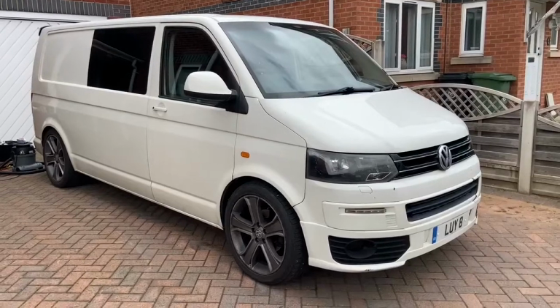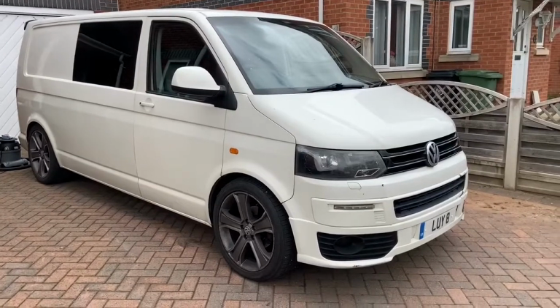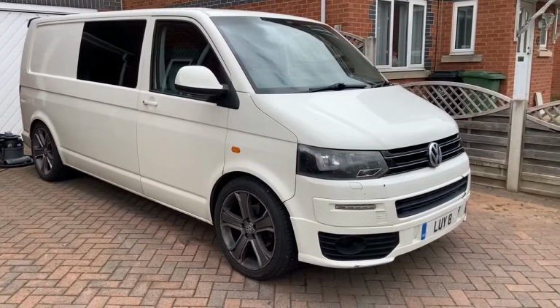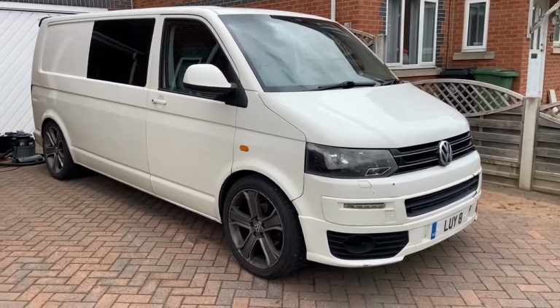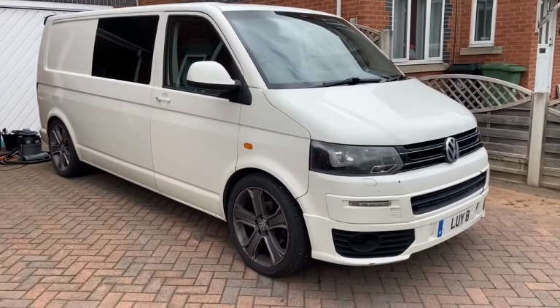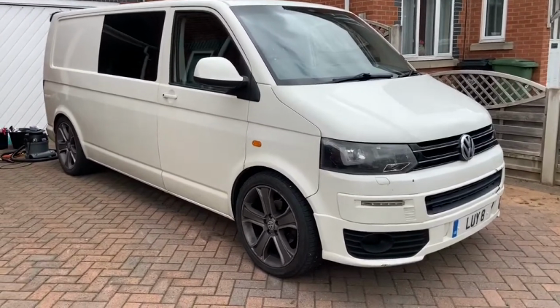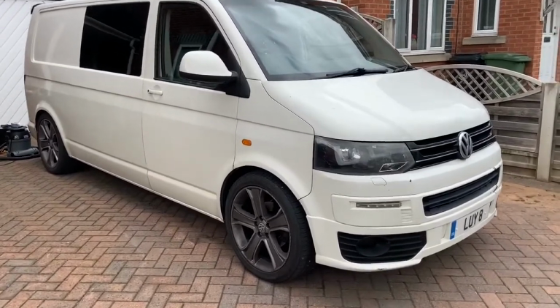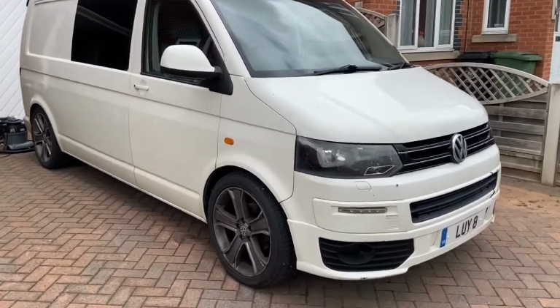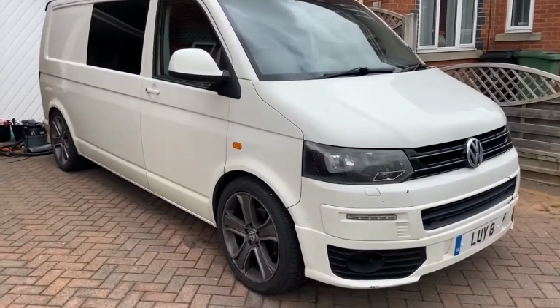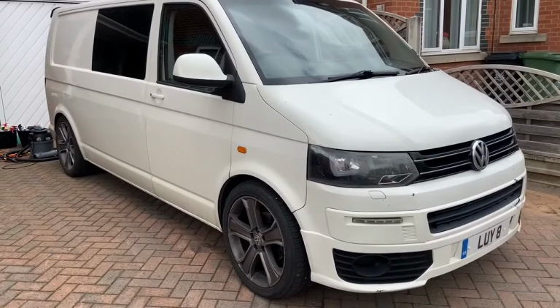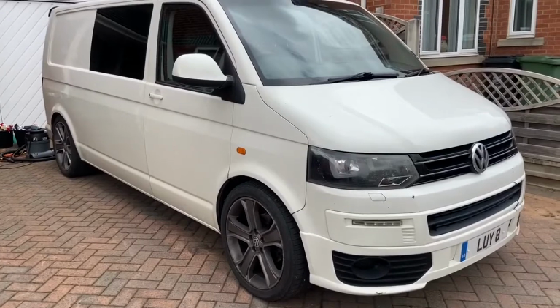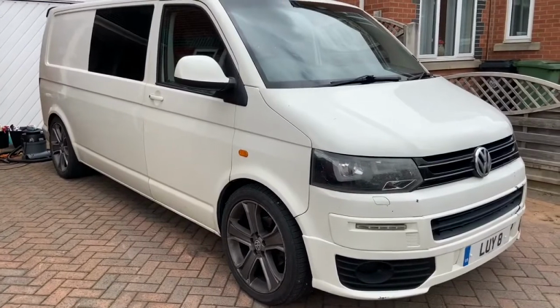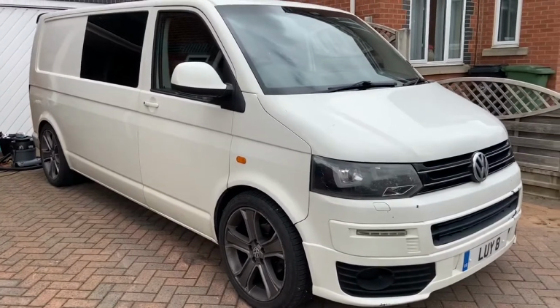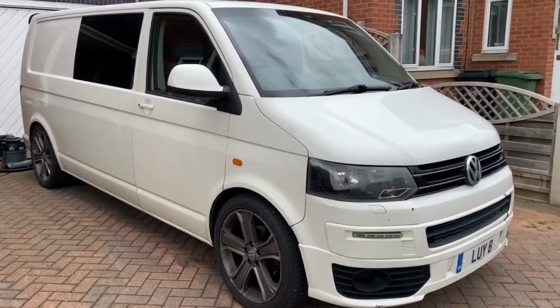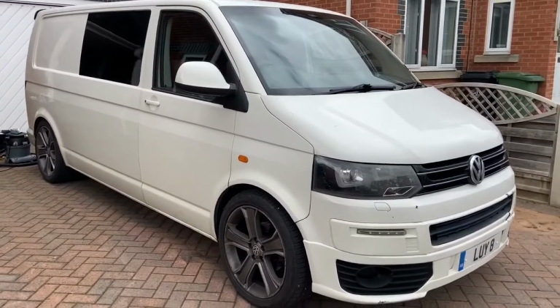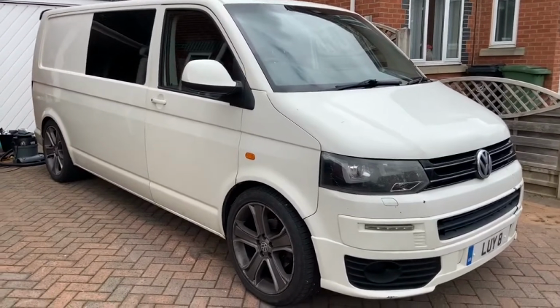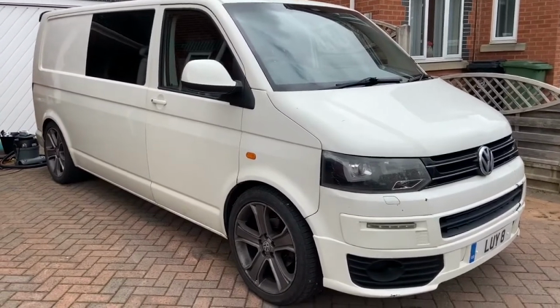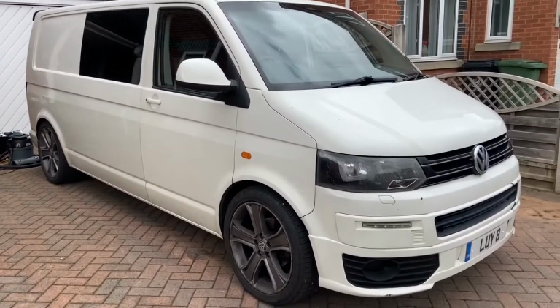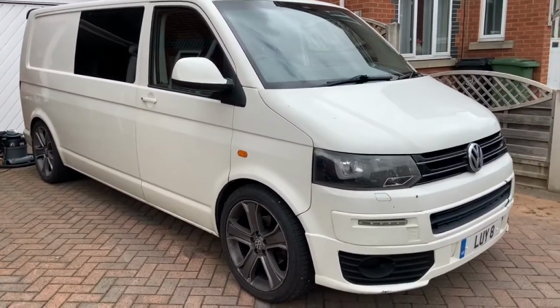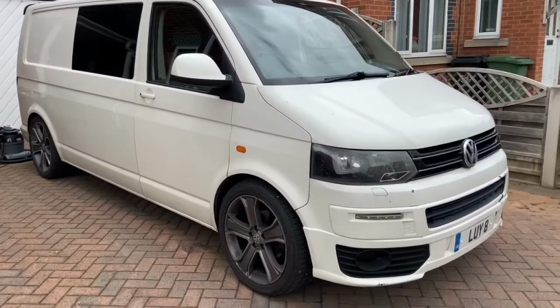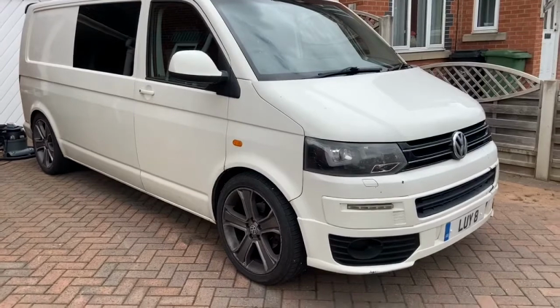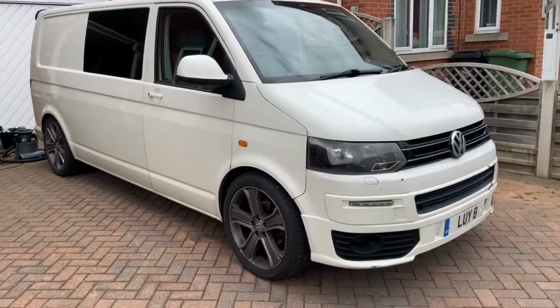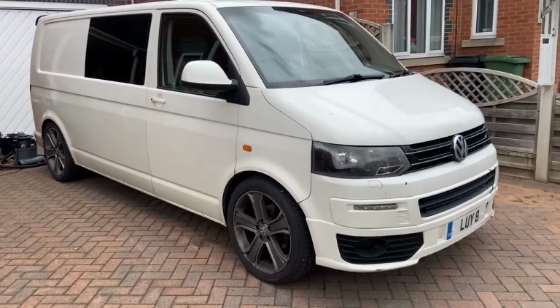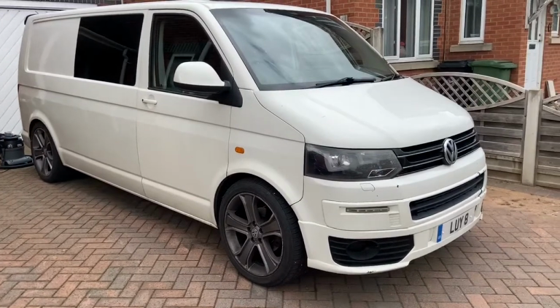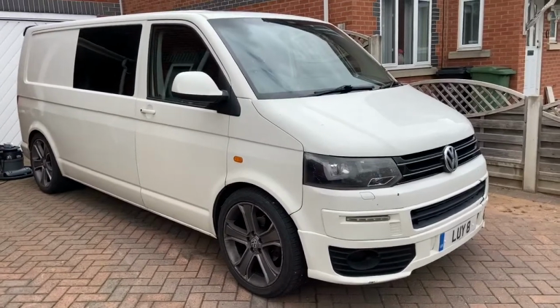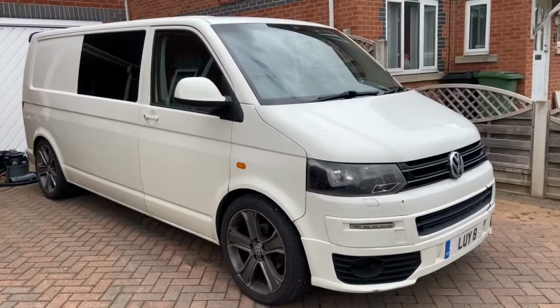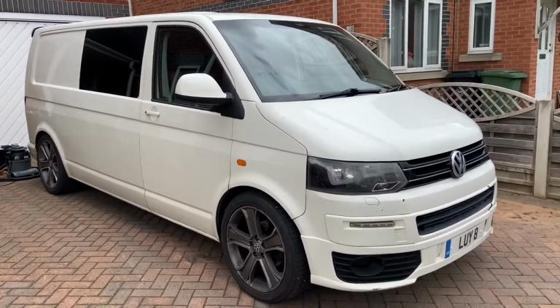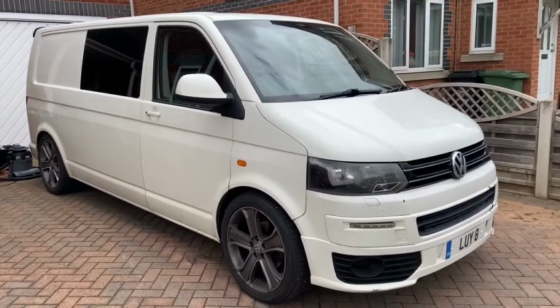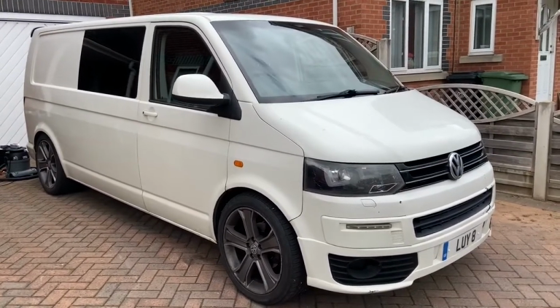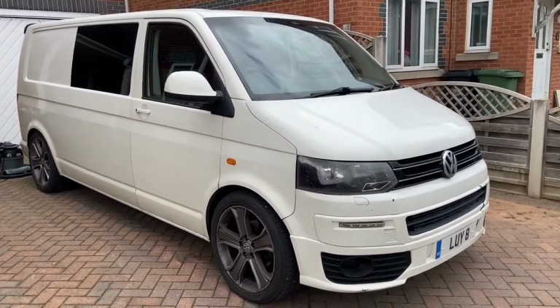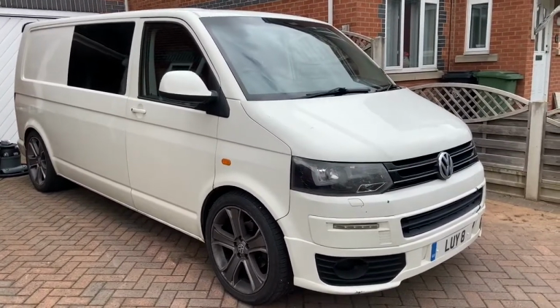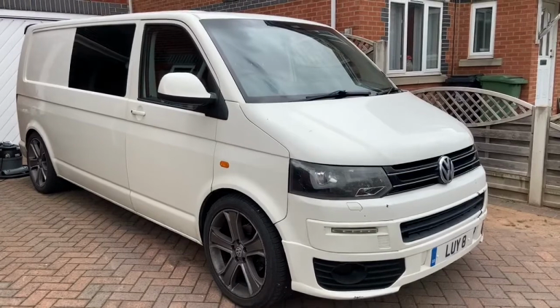Hi everybody, and welcome to another valeting video. This week I get to work on this. If the last two Mondays have been mini Monday, today I think I'm going to have to title this one 'Manky Monday'.